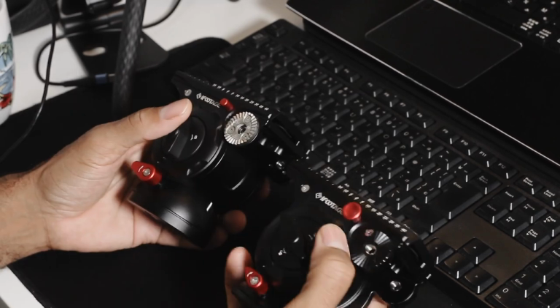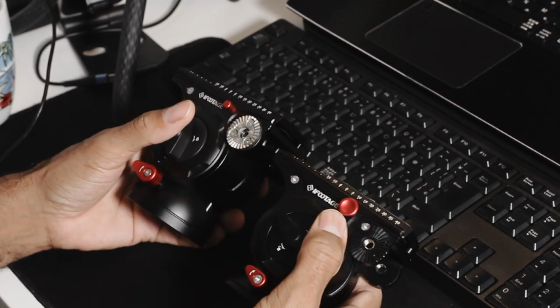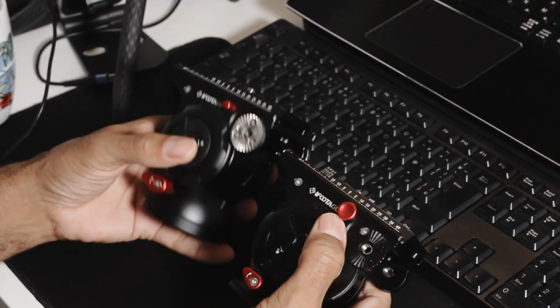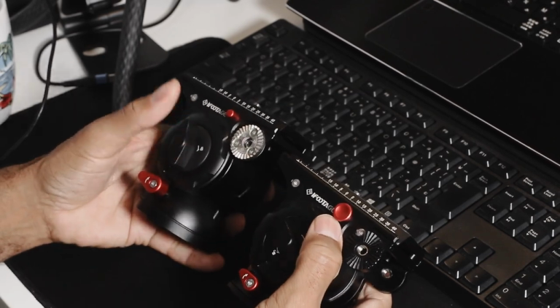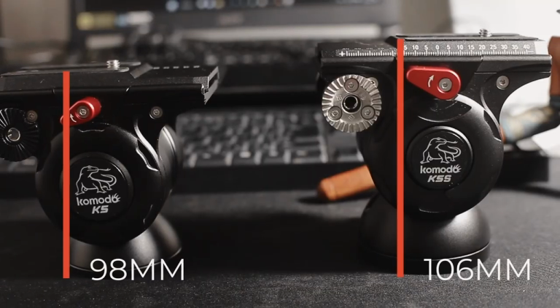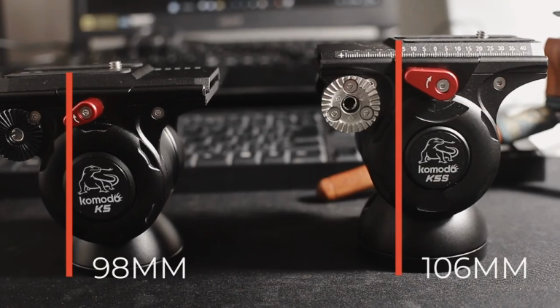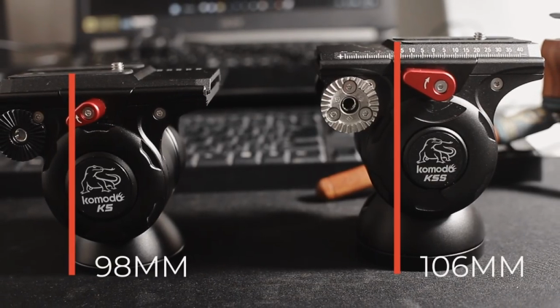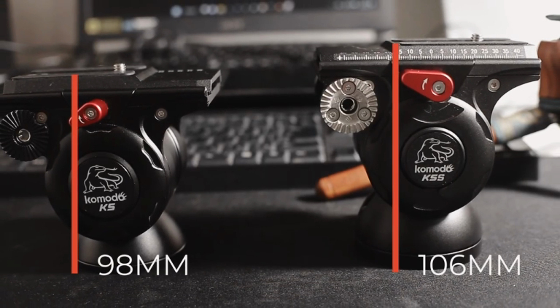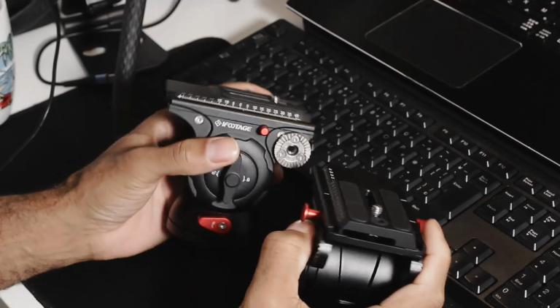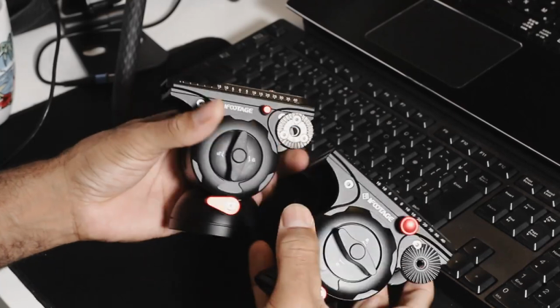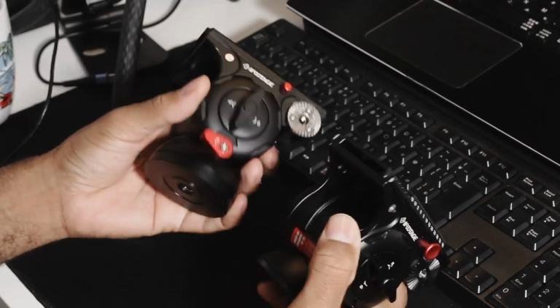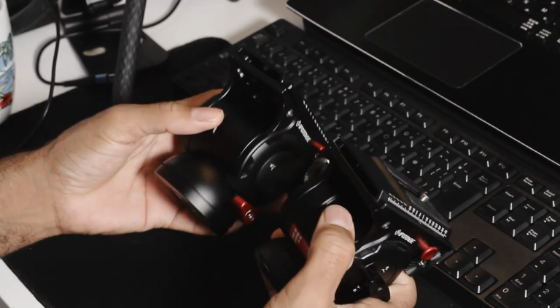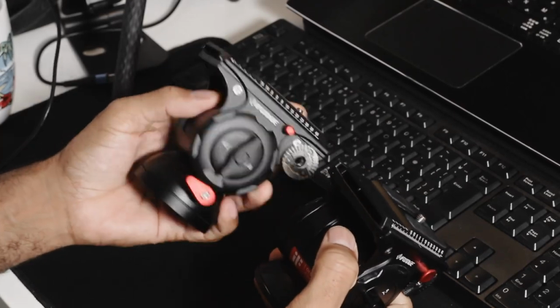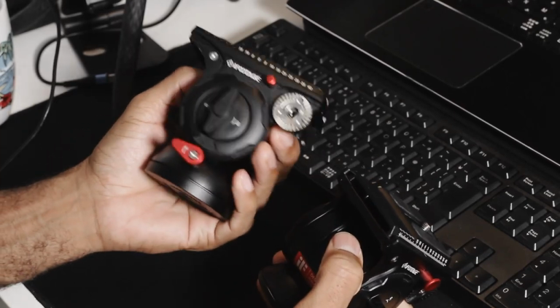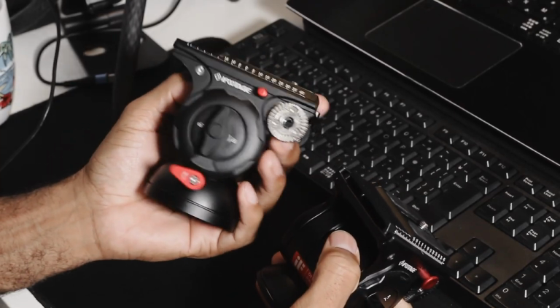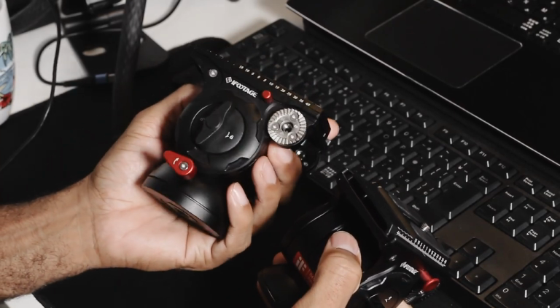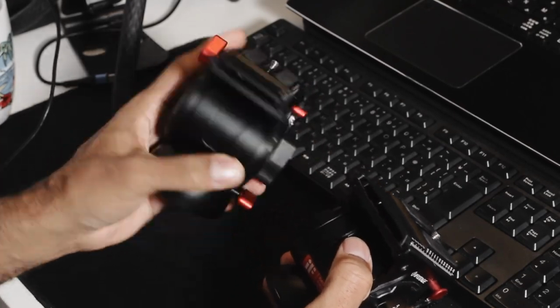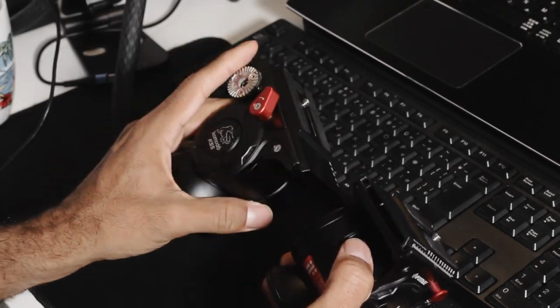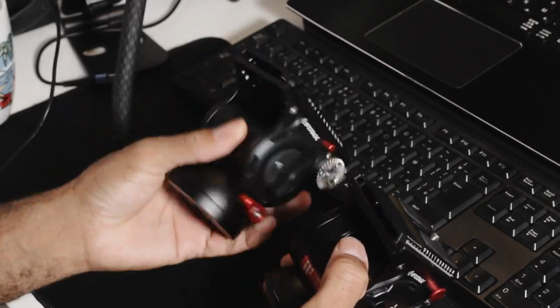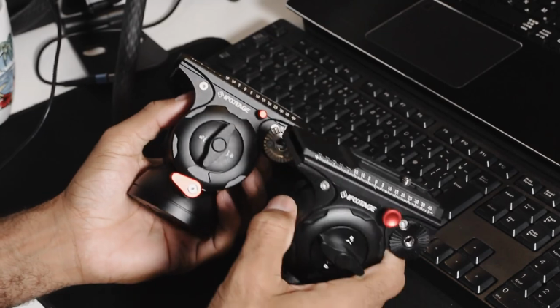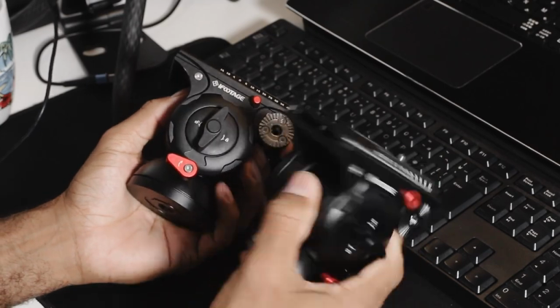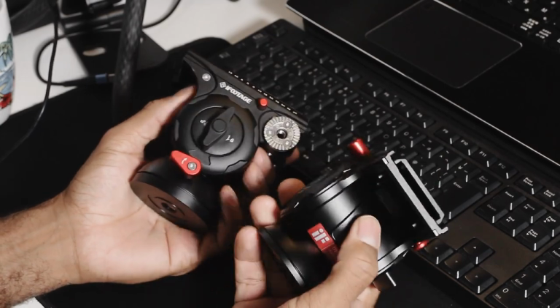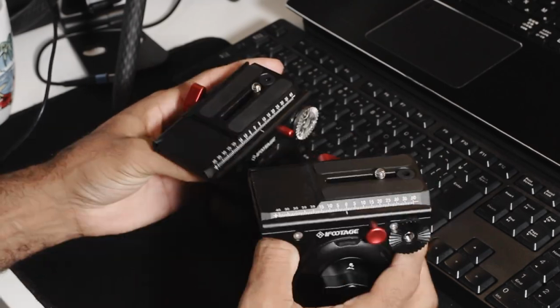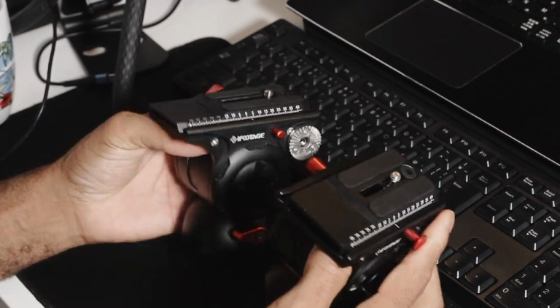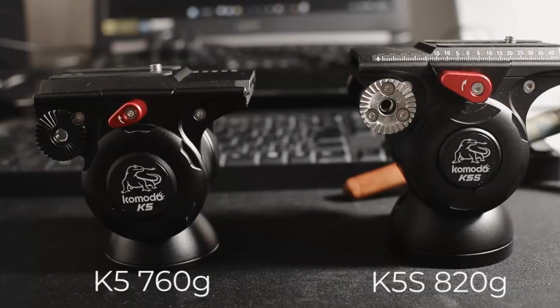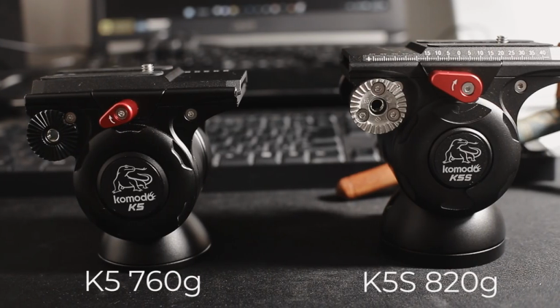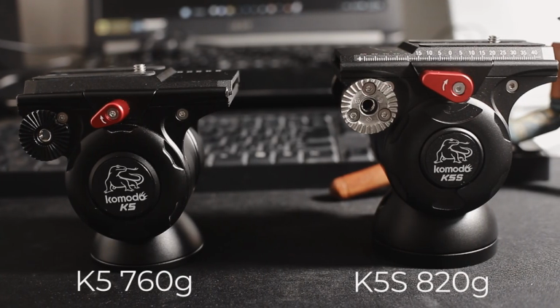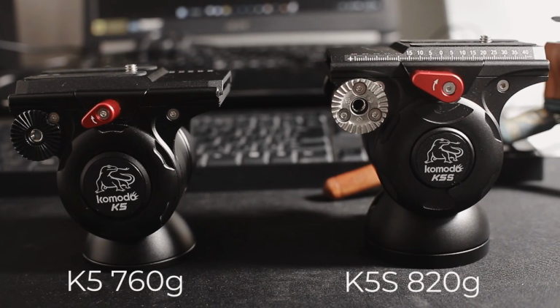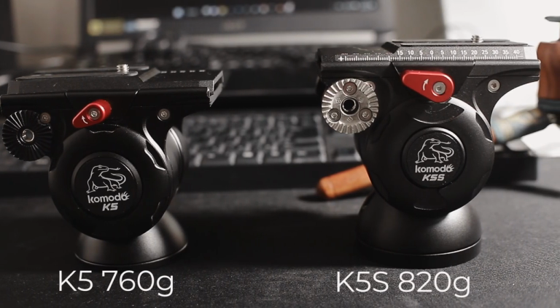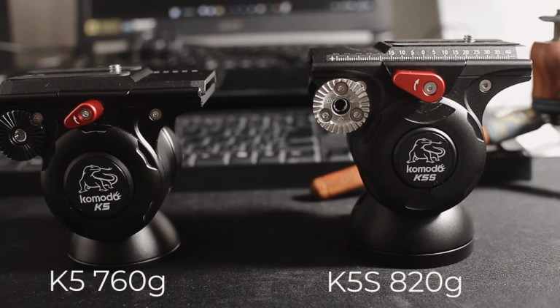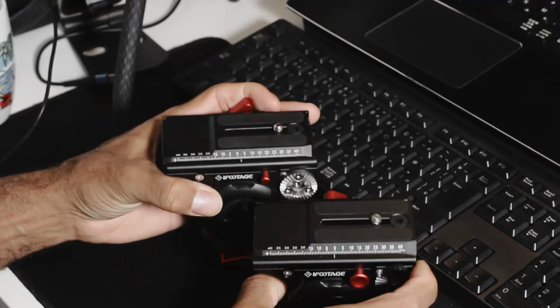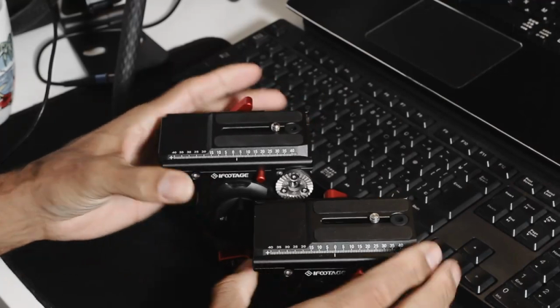This one does sit slightly taller, but not by much. Overall the weight still feels about the same — honestly, the K5S feels slightly lighter than the older one. I don't have anything to weigh them to get exact measurements.